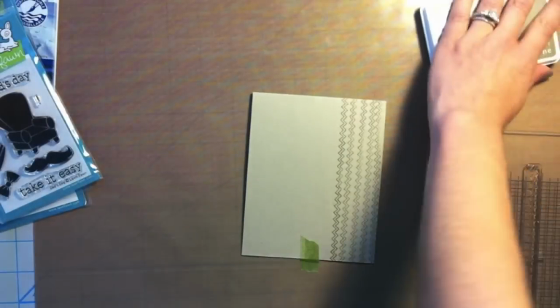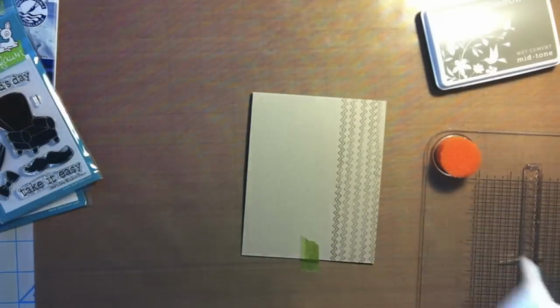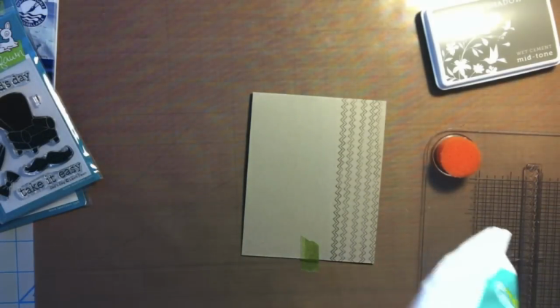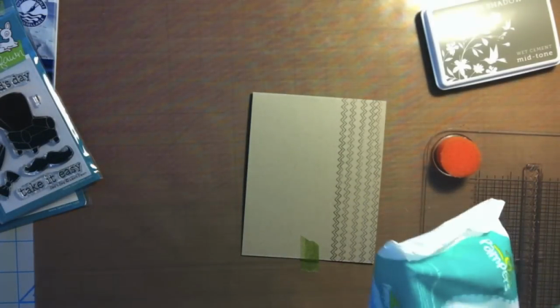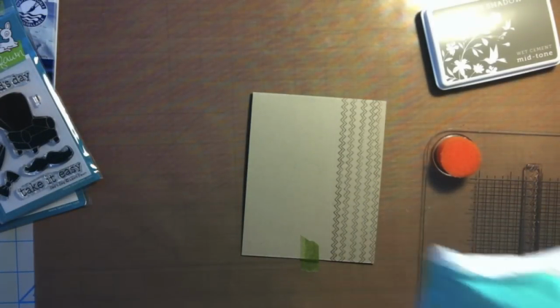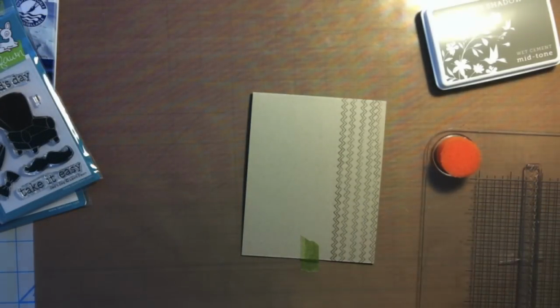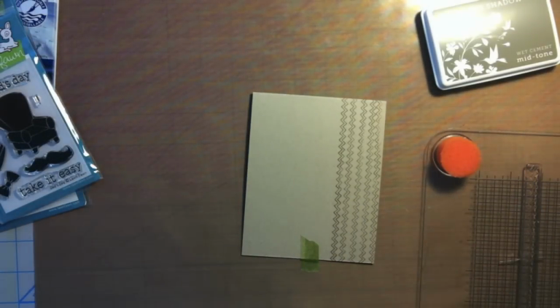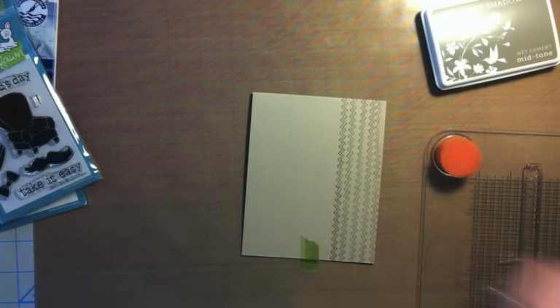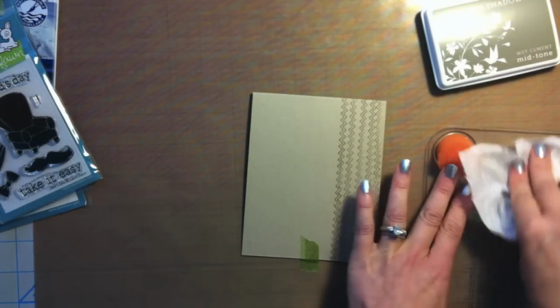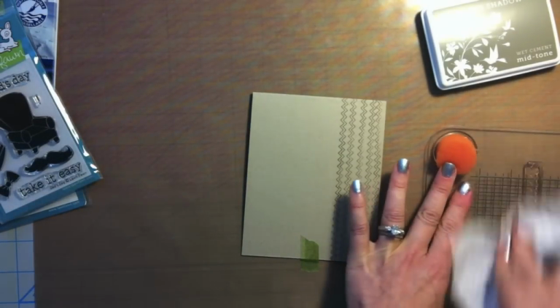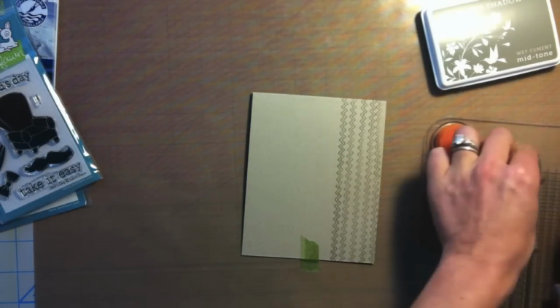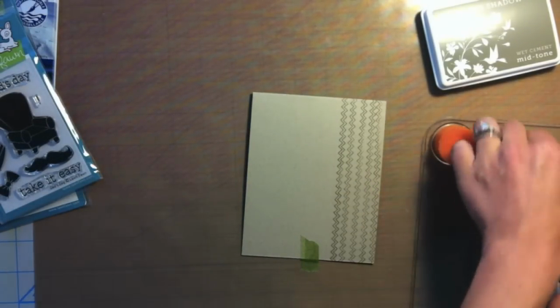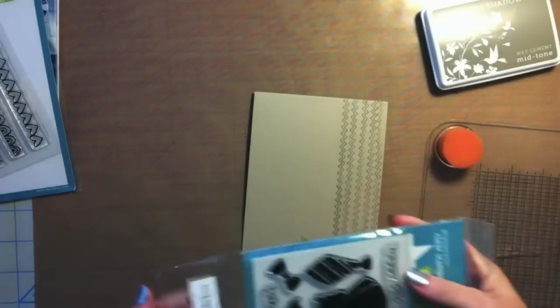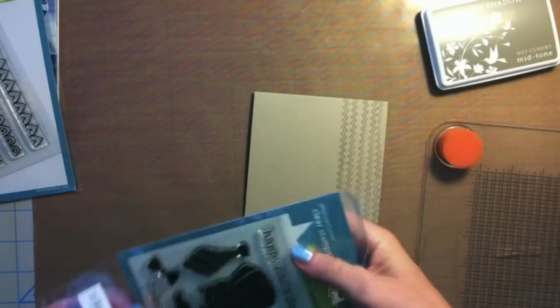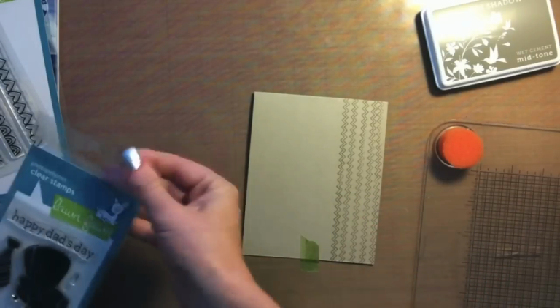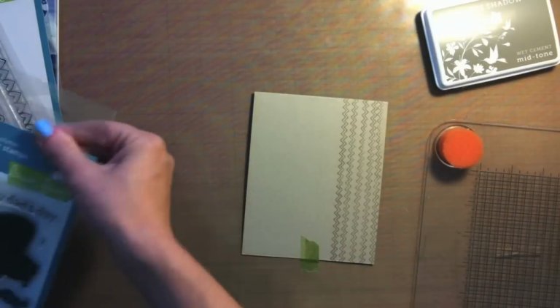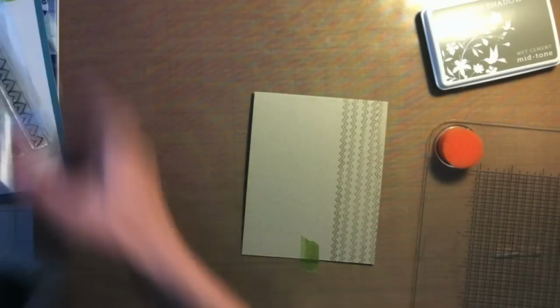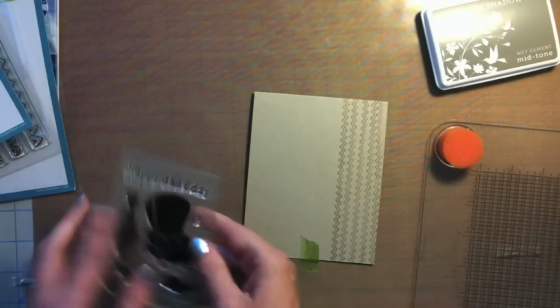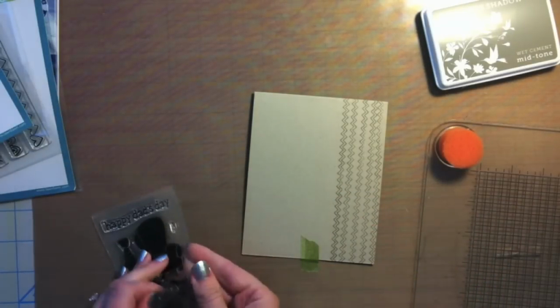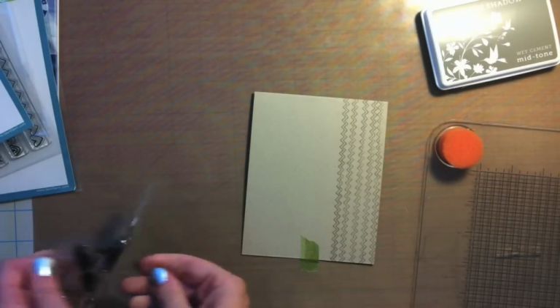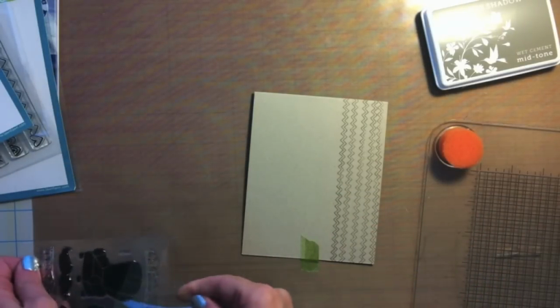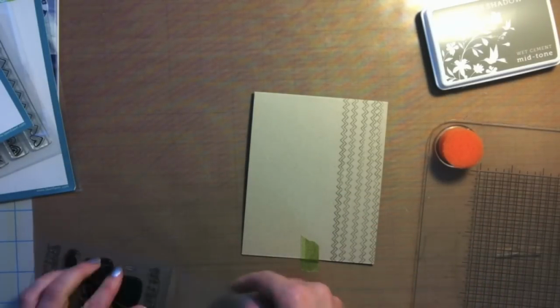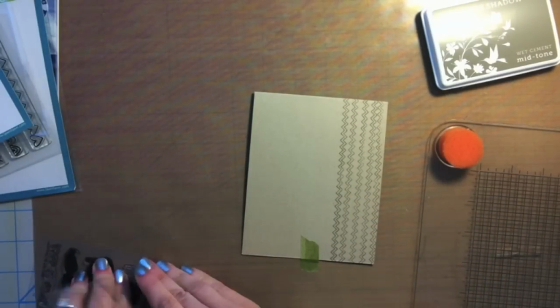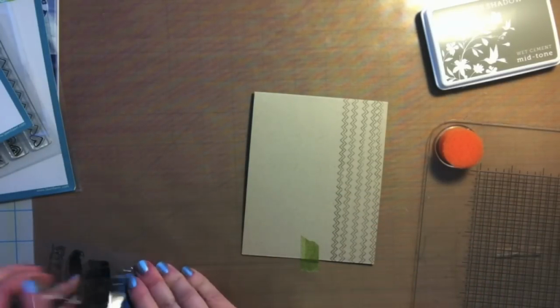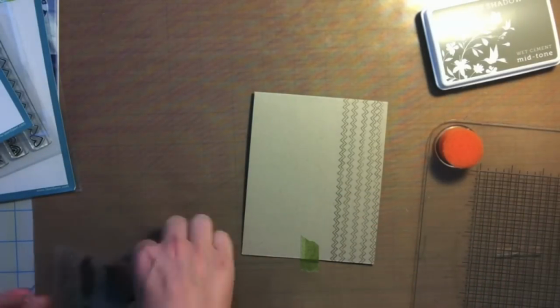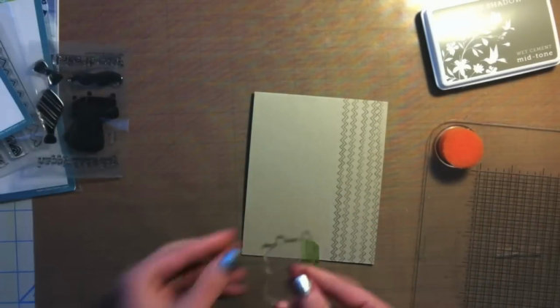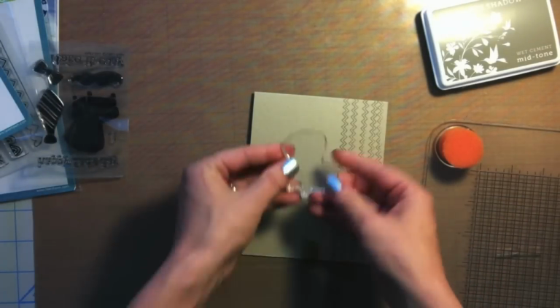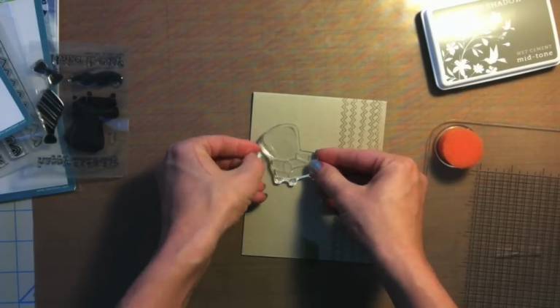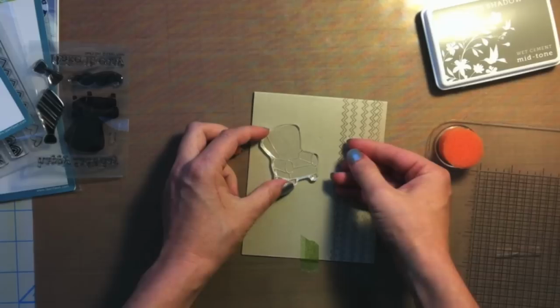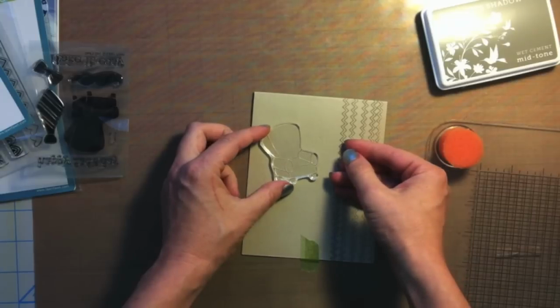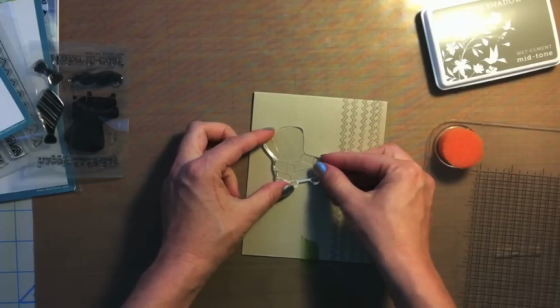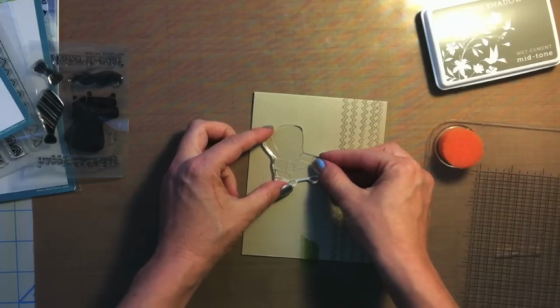I went ahead and created this little background. I'm grabbing some baby wipes to wipe off my stamp, and then I'm going to take the chair from the Dad's Day set and stamp it with some shadow ink.